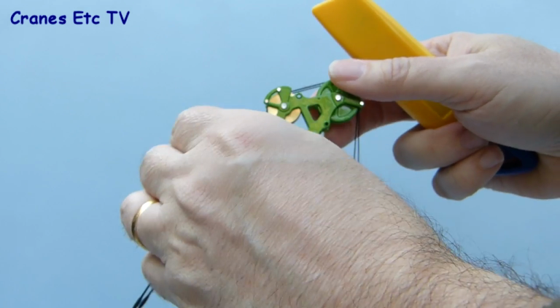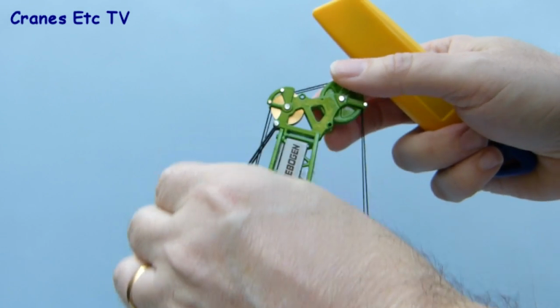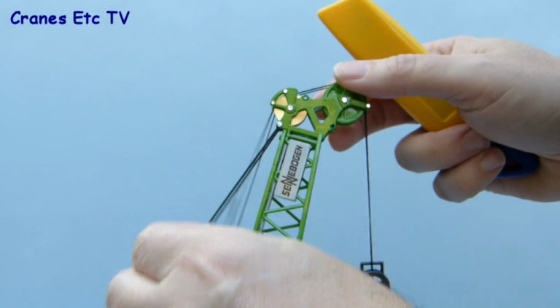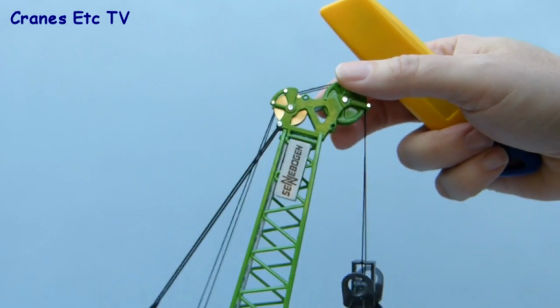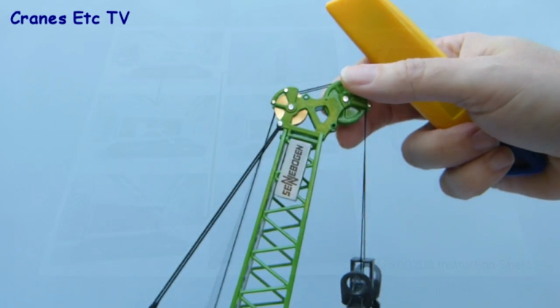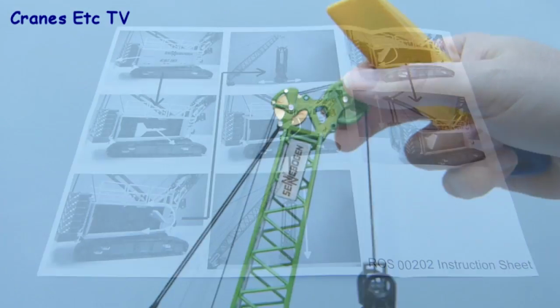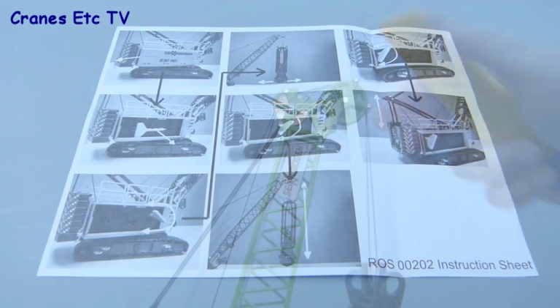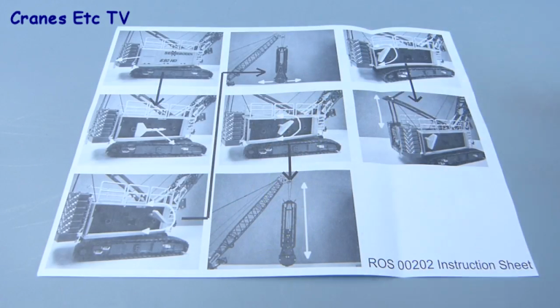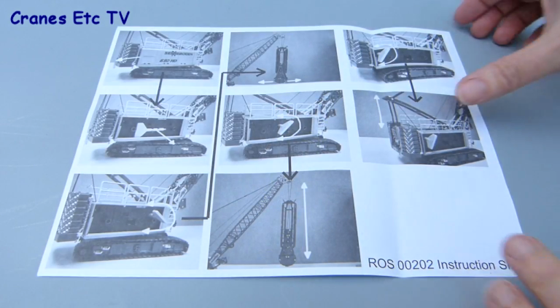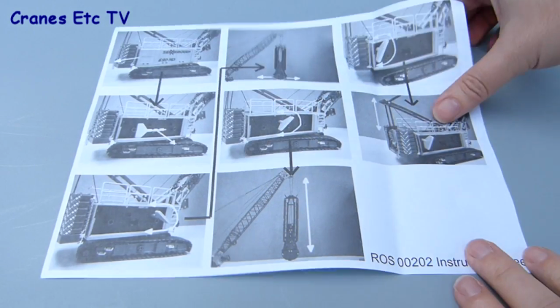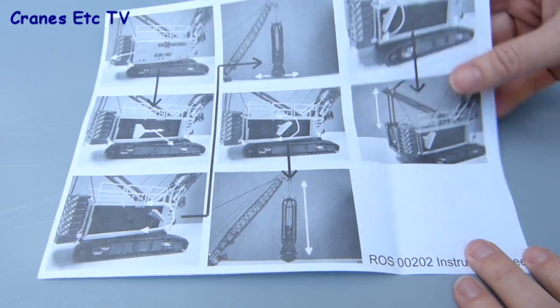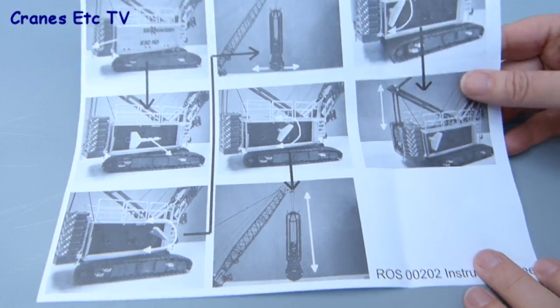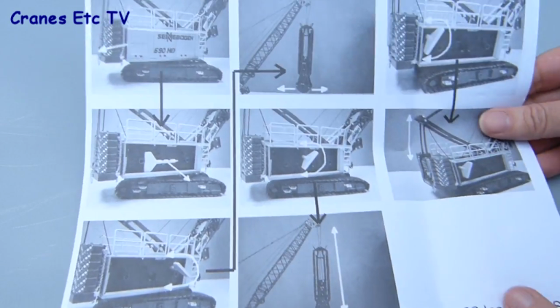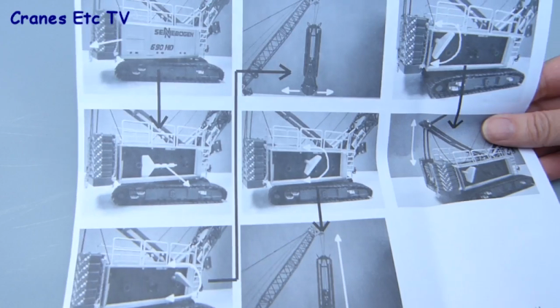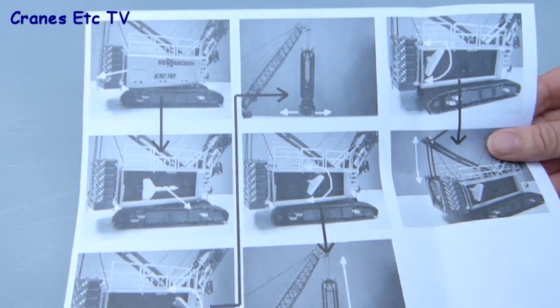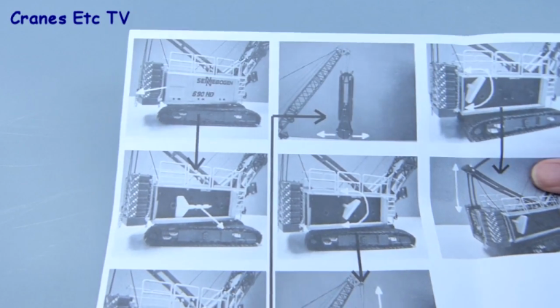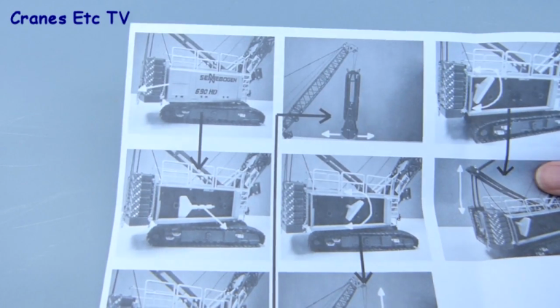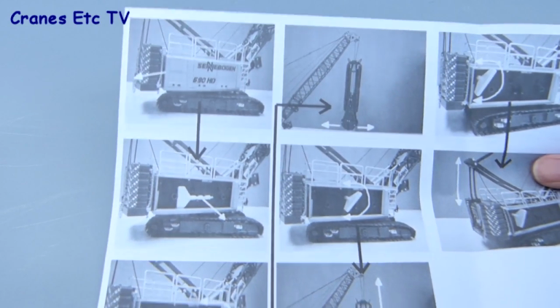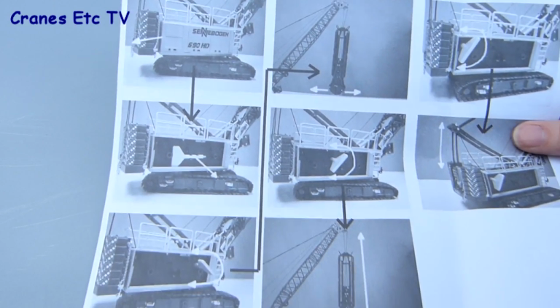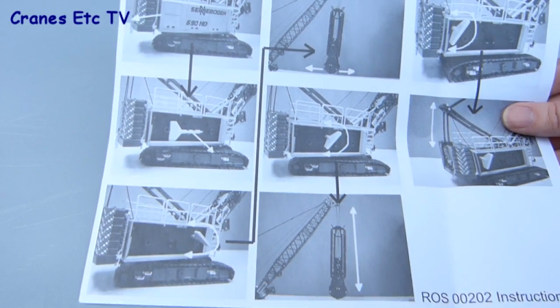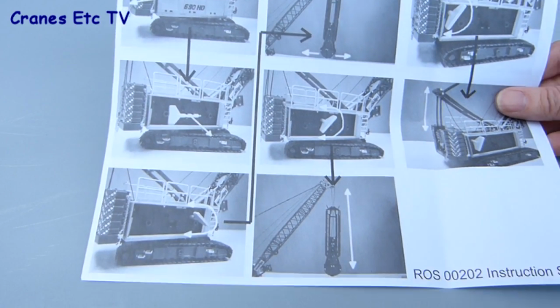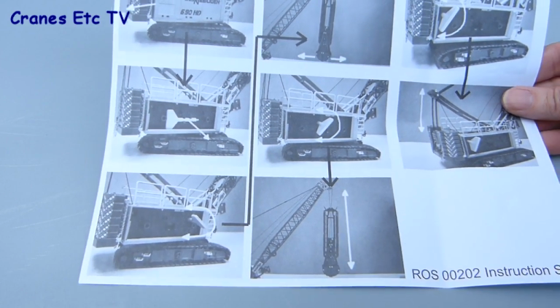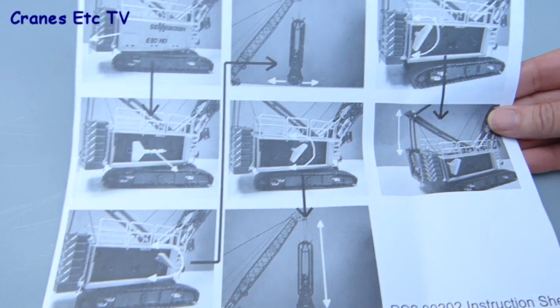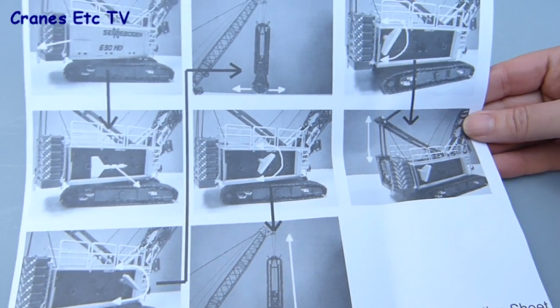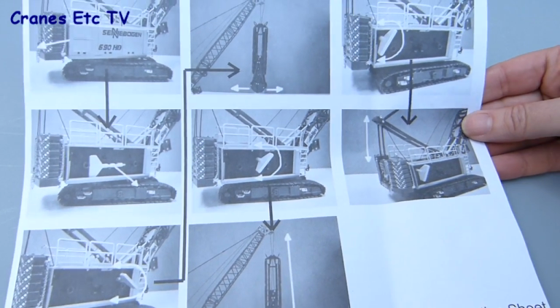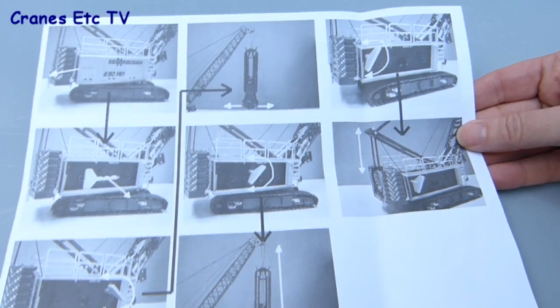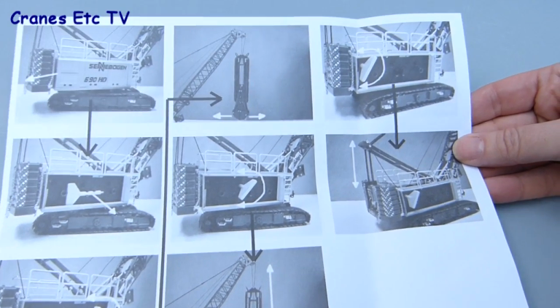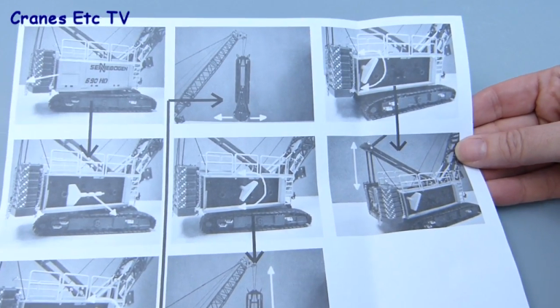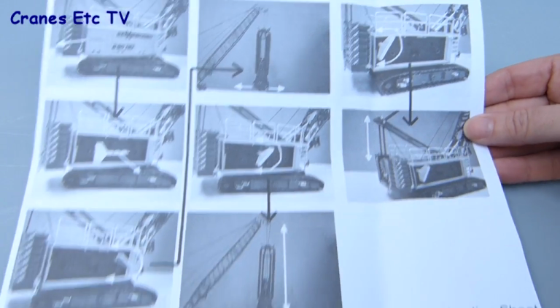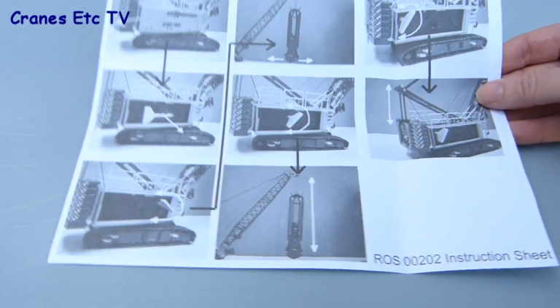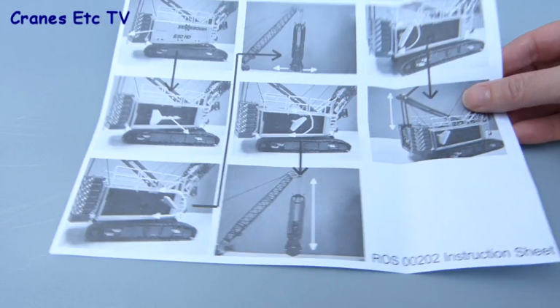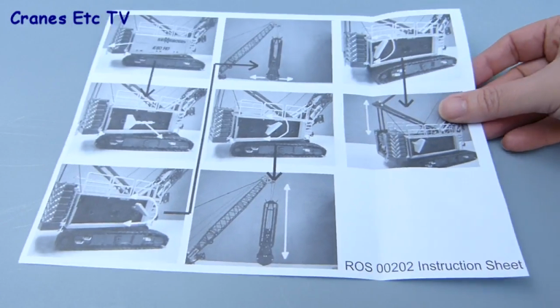There's a simple instruction sheet provided with the model and that just gives basic information on how to operate the various functions, but it doesn't cover every feature of the model.